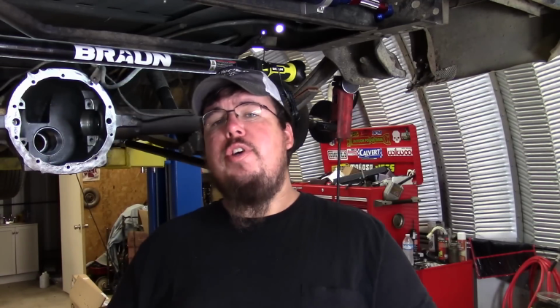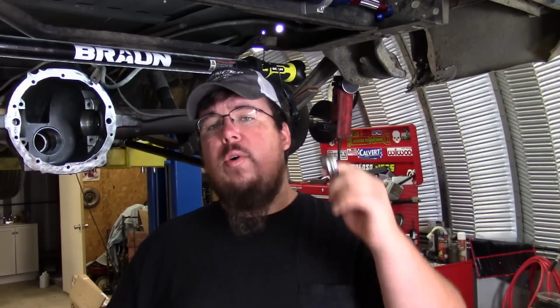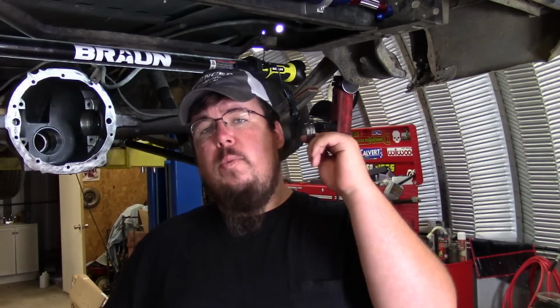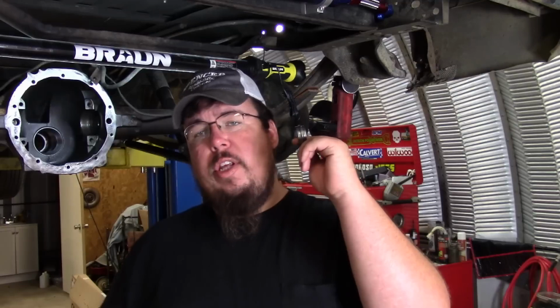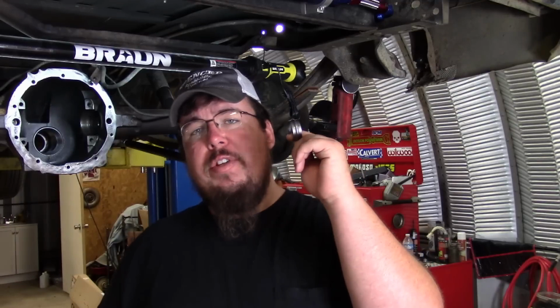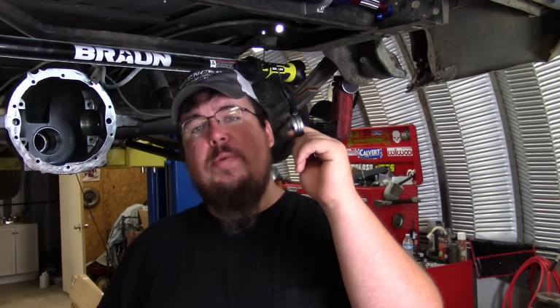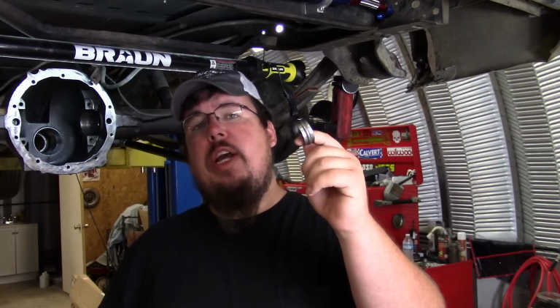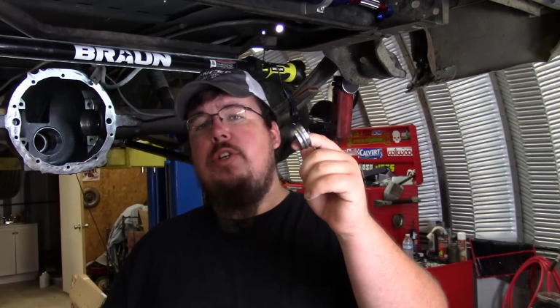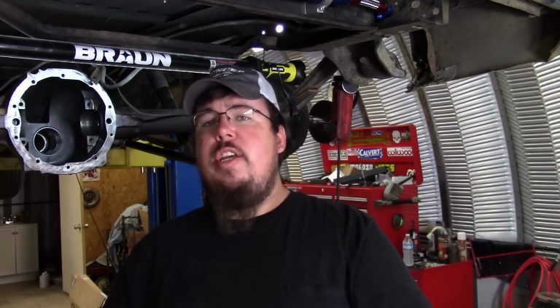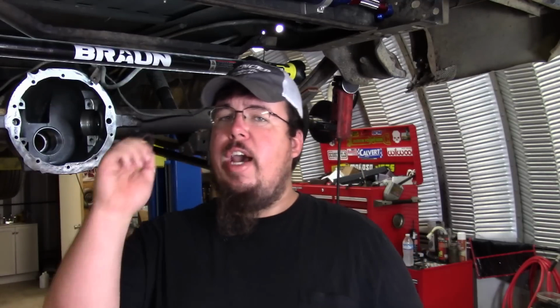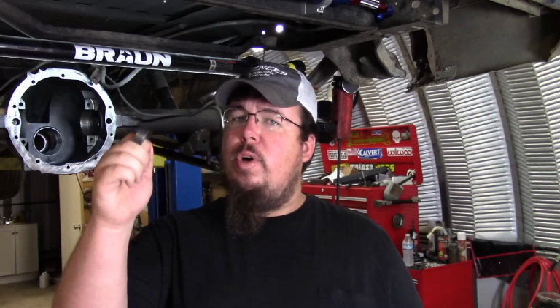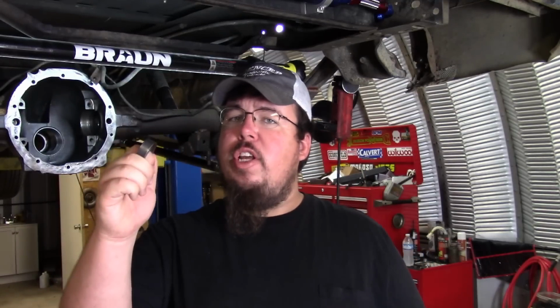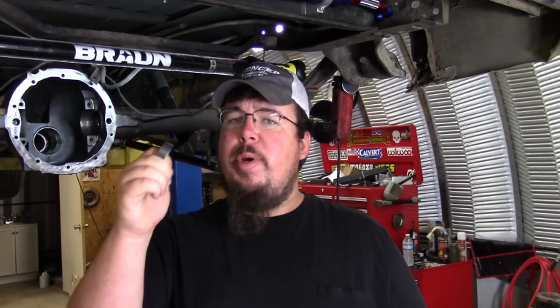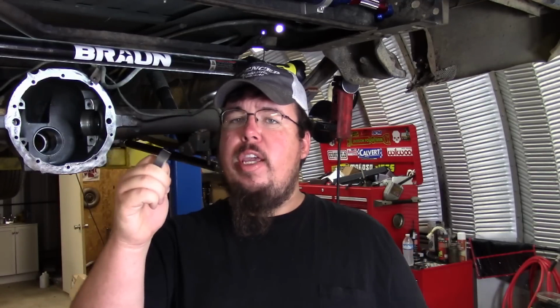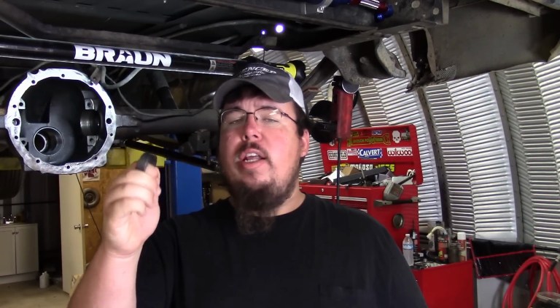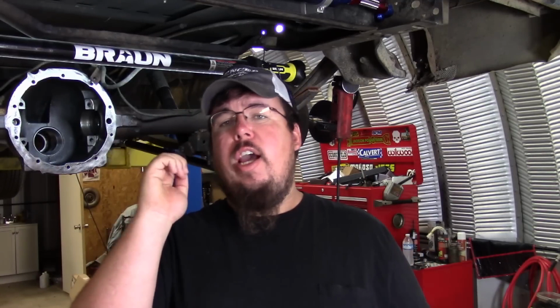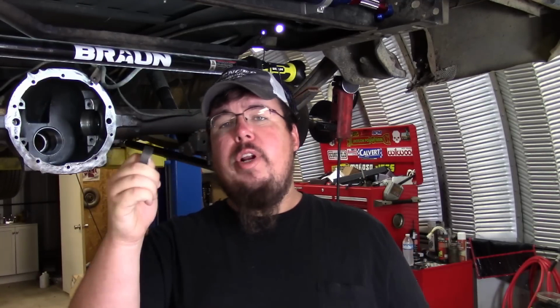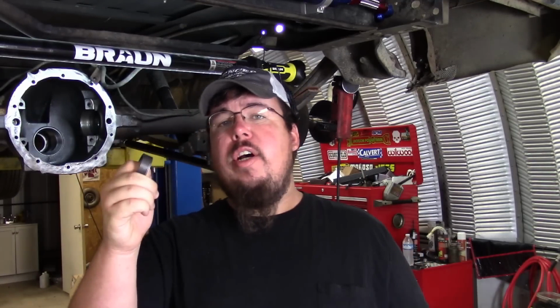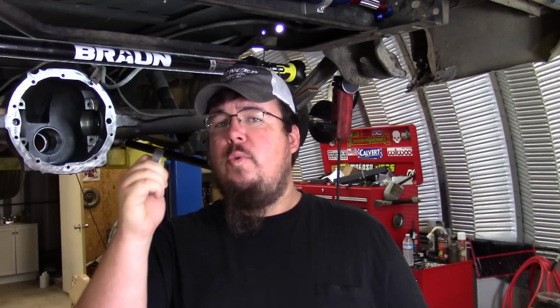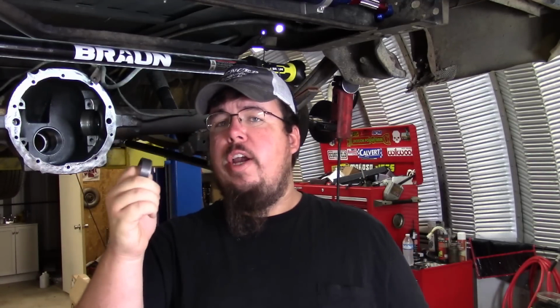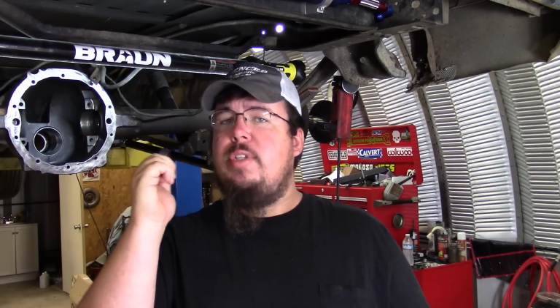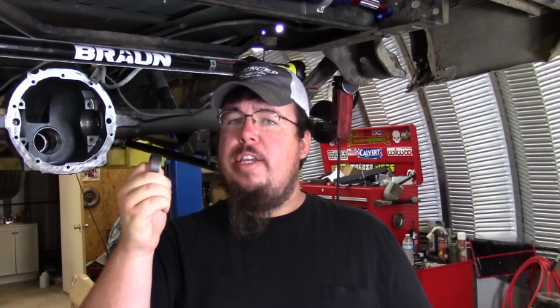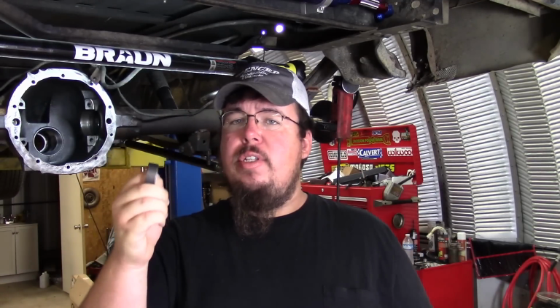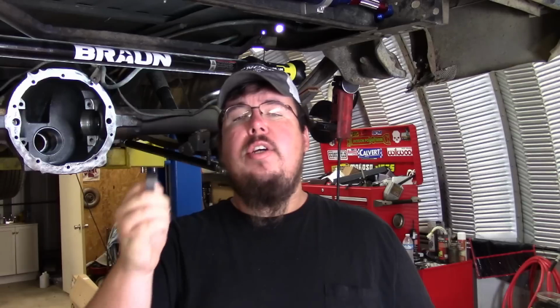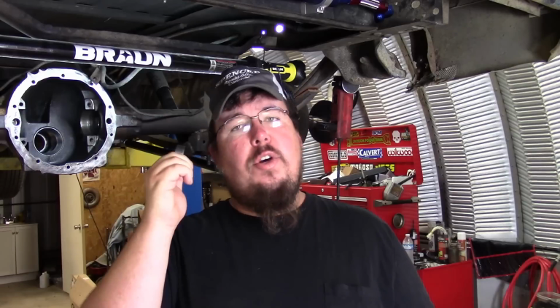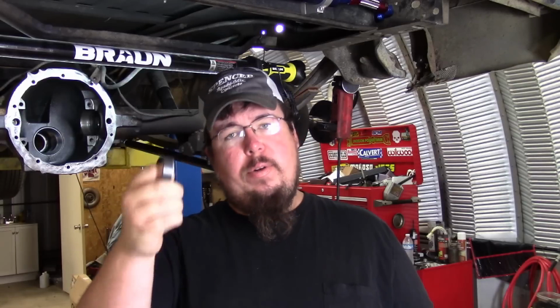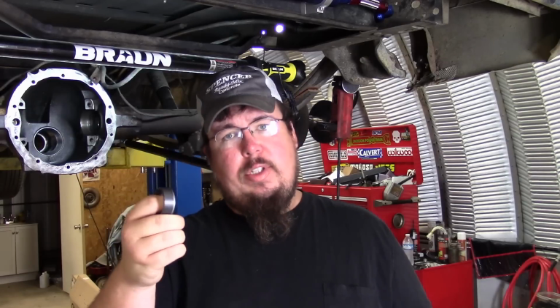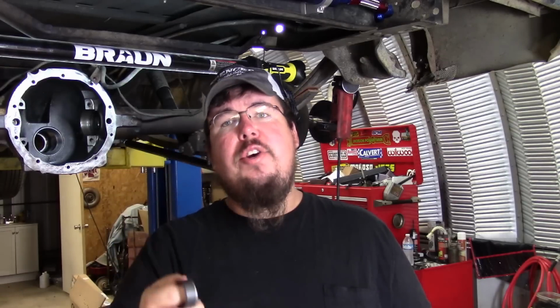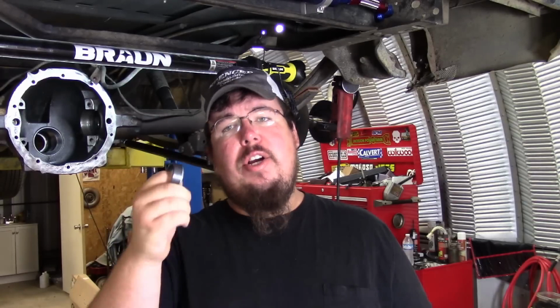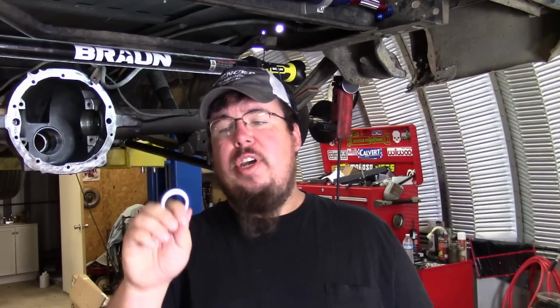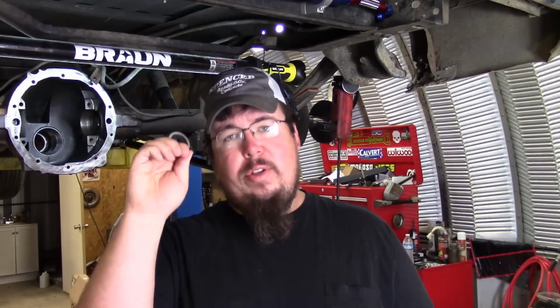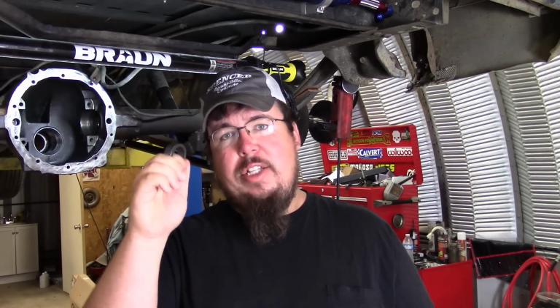So I'm going to show y'all what the difference is between a crush sleeve and a crush sleeve eliminator kit — what it does, where it goes, and how to use it. Stay tuned and I'll show y'all this neat little upgrade.